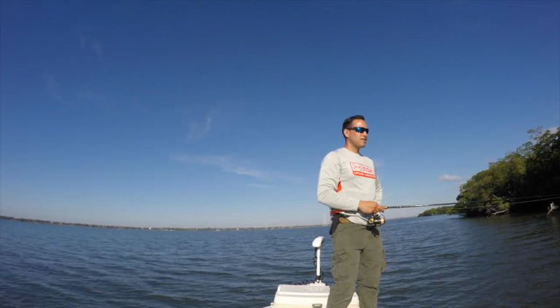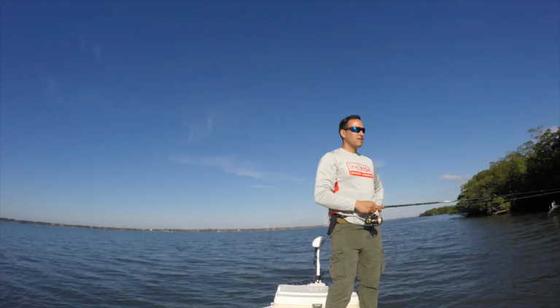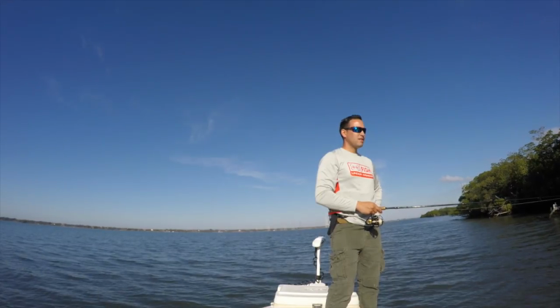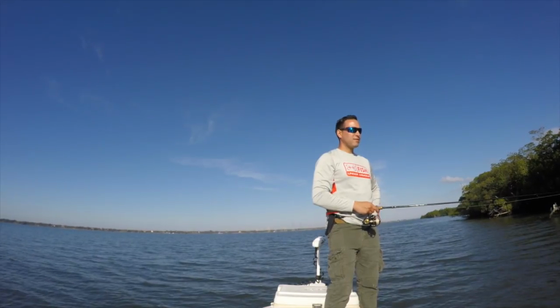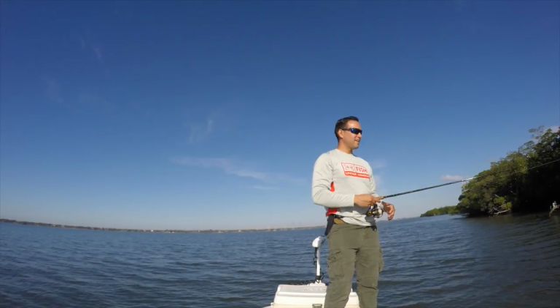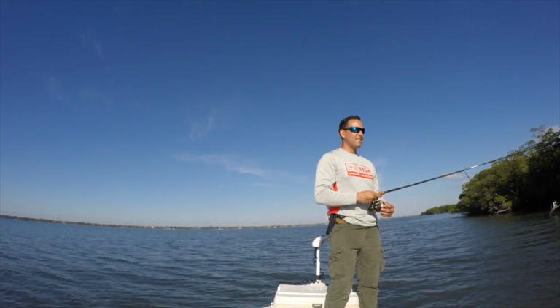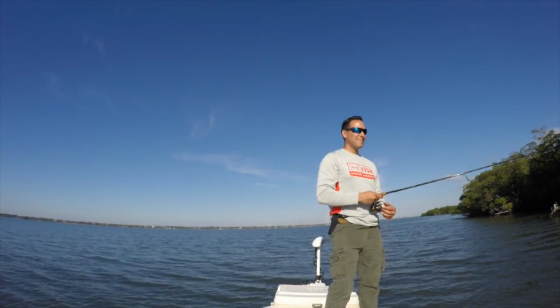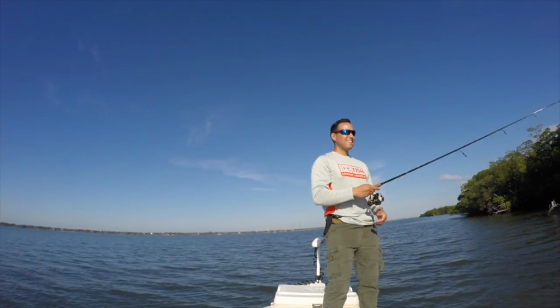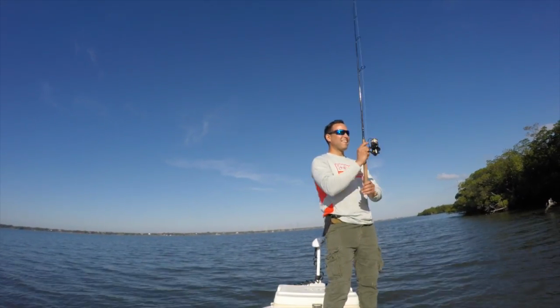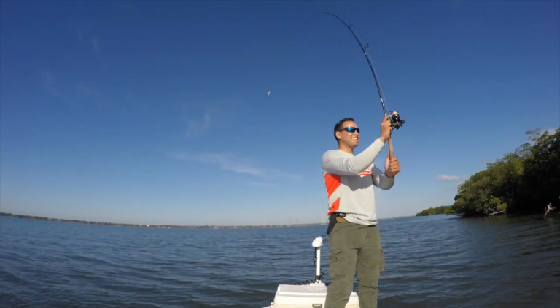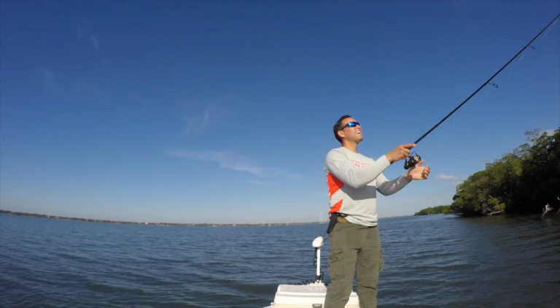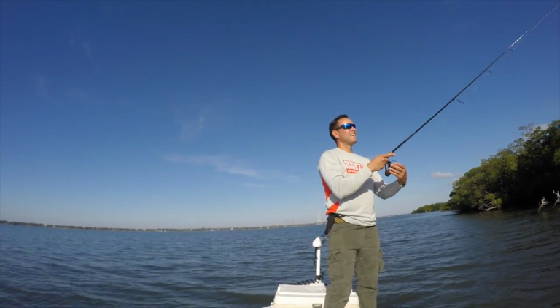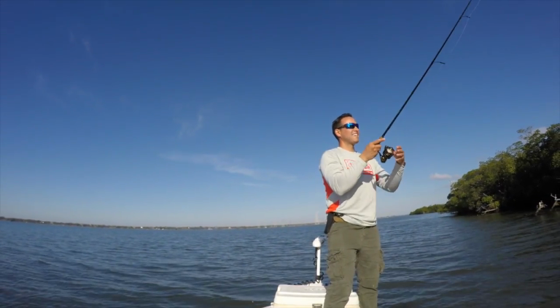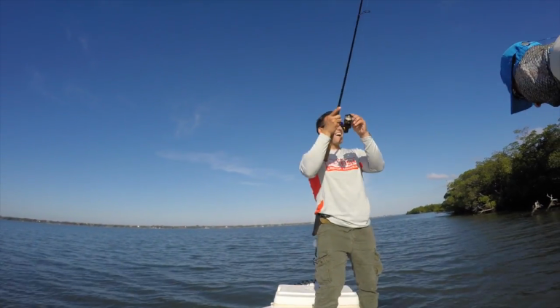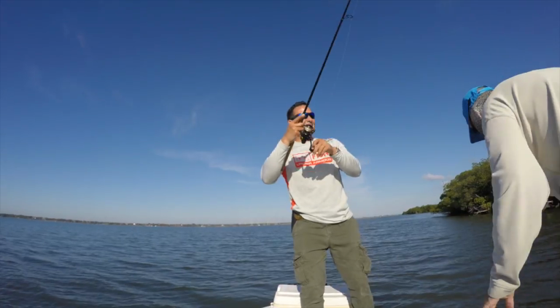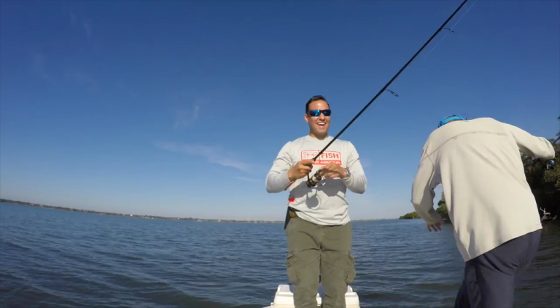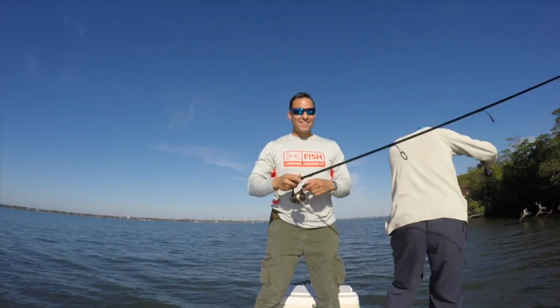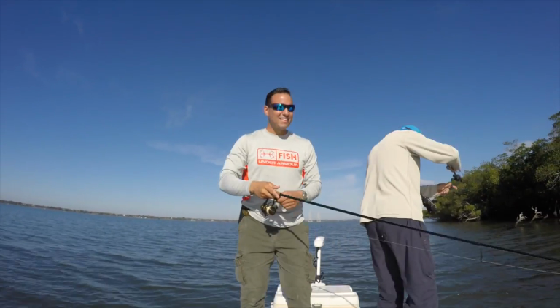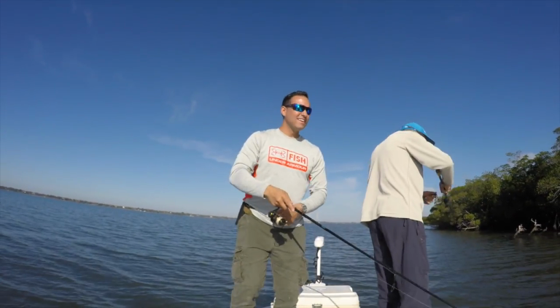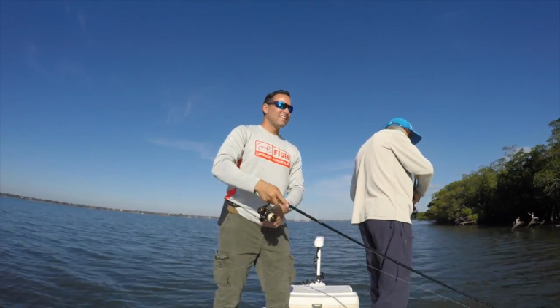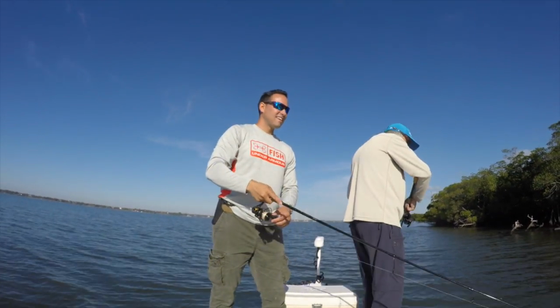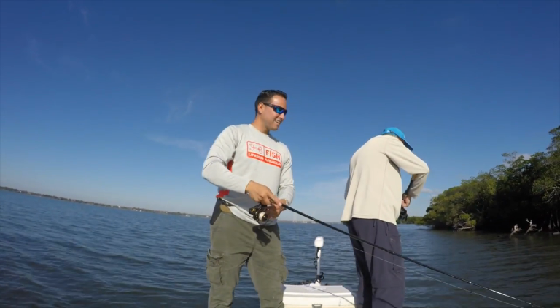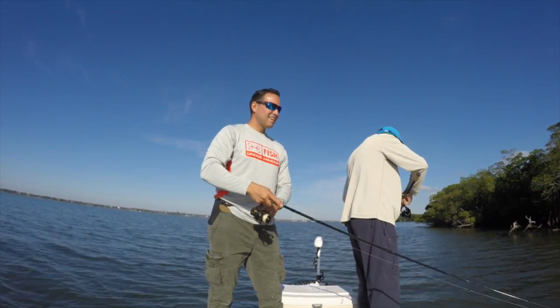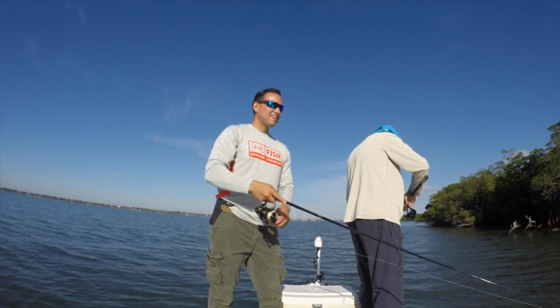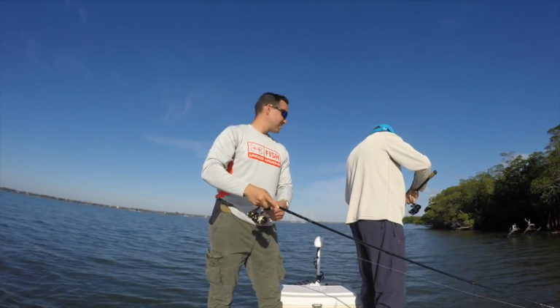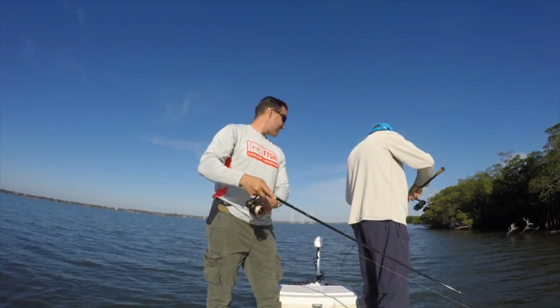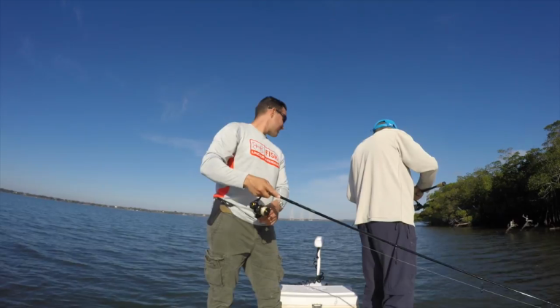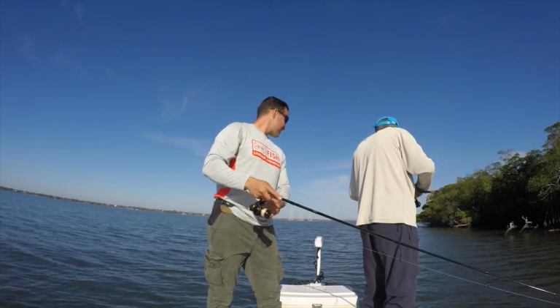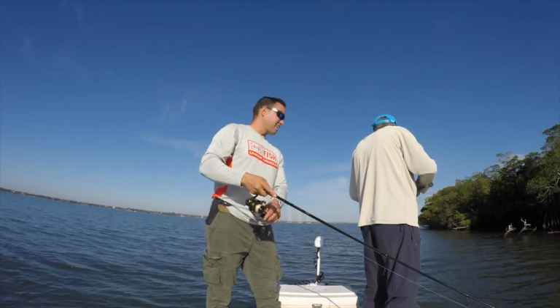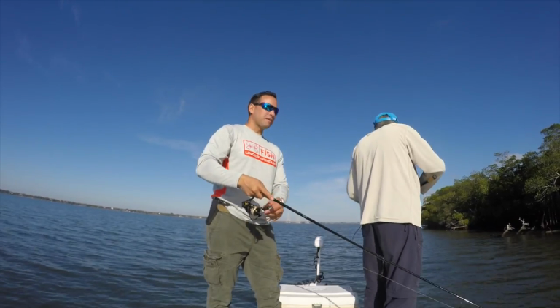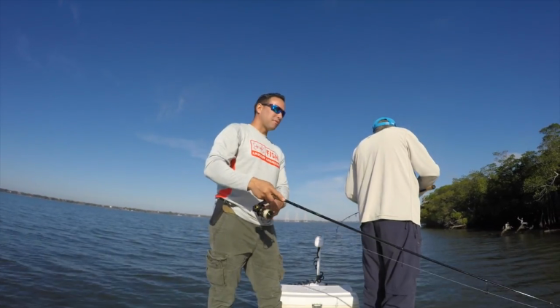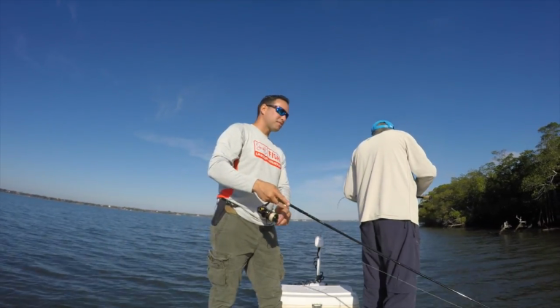That's a red — it's a redfish! That's a beautiful redfish too. Get it on camera. Are you kidding me? Yeah, that's a beautiful redfish.